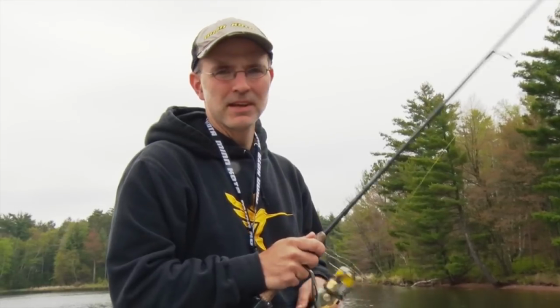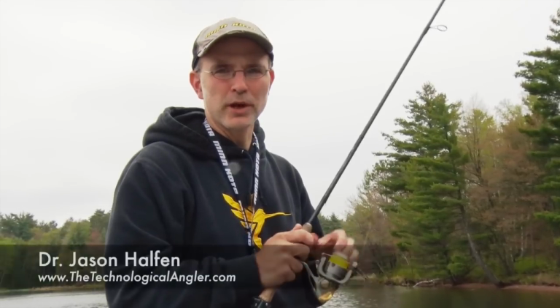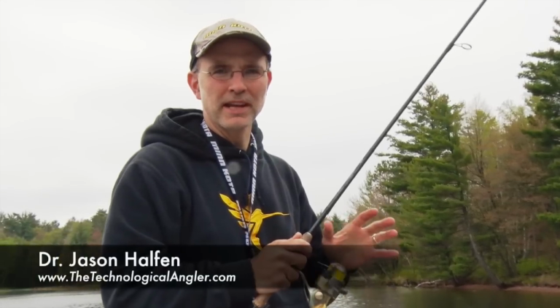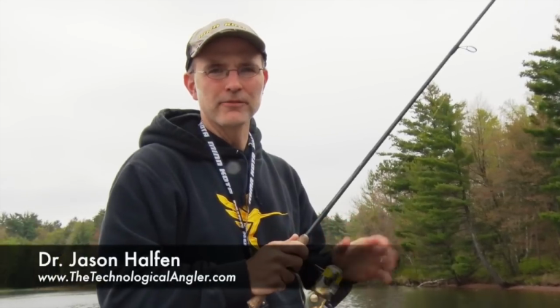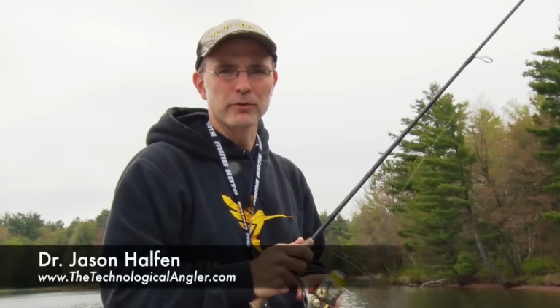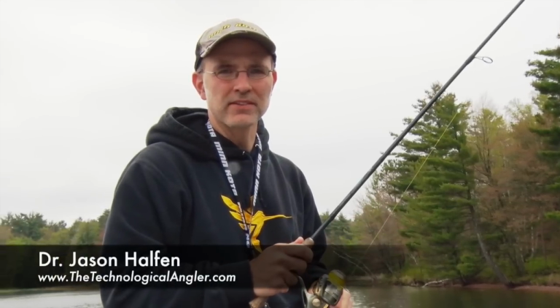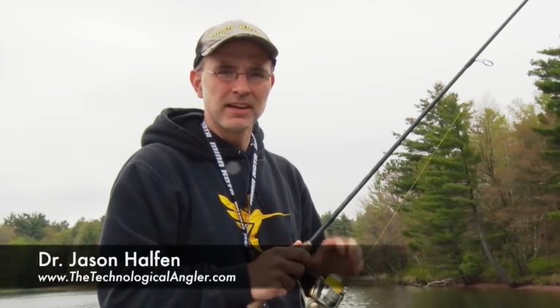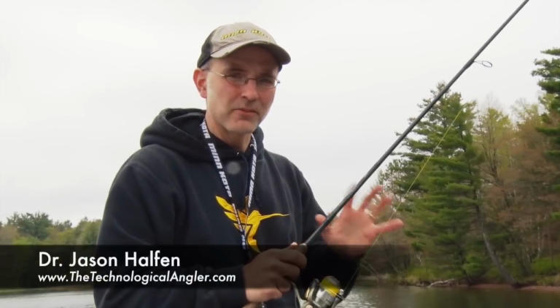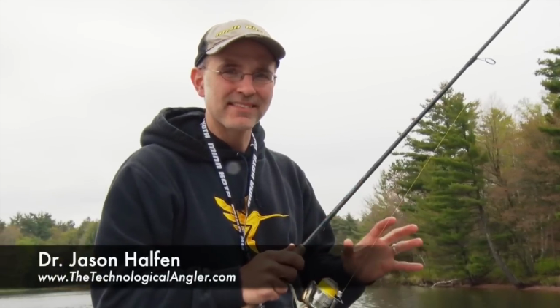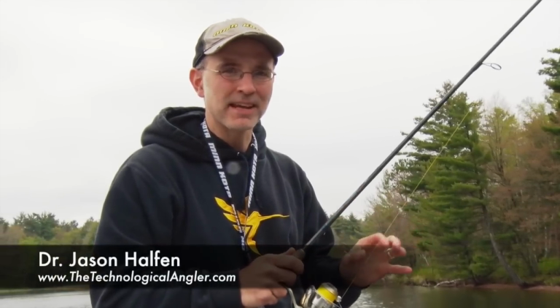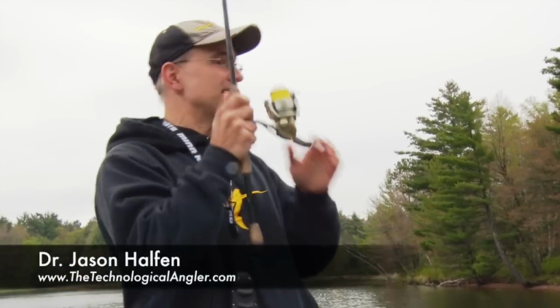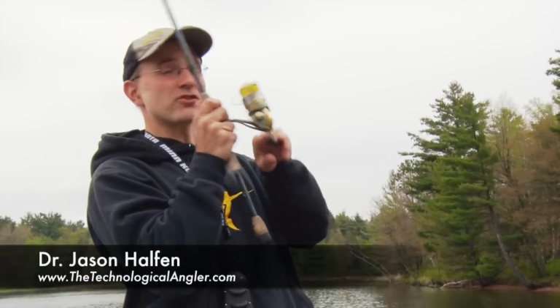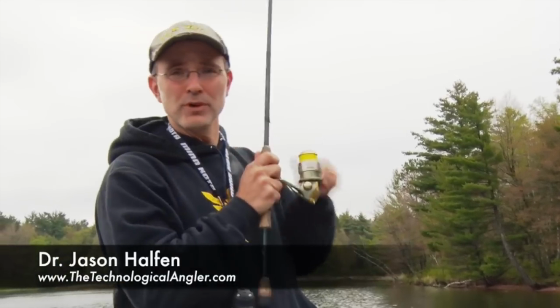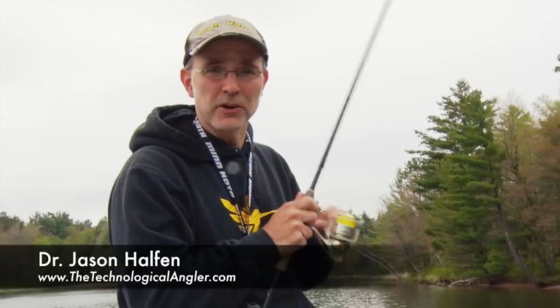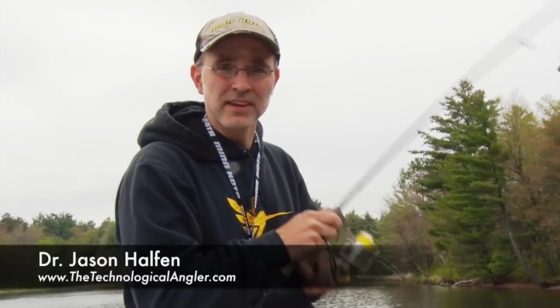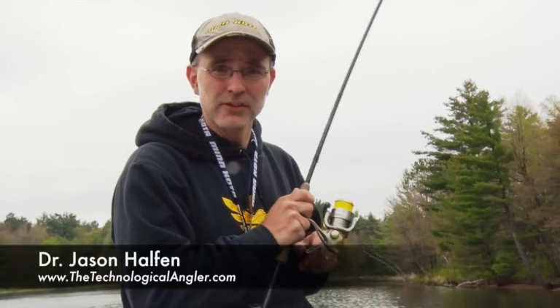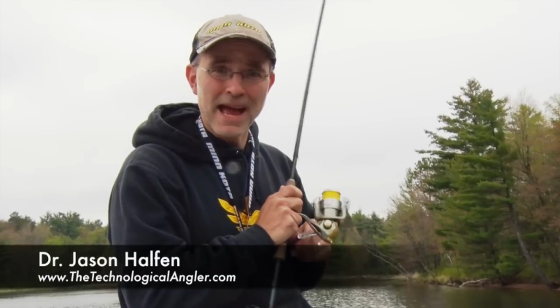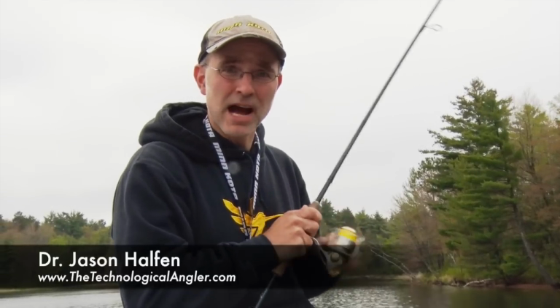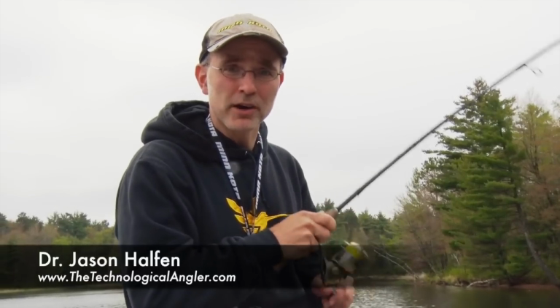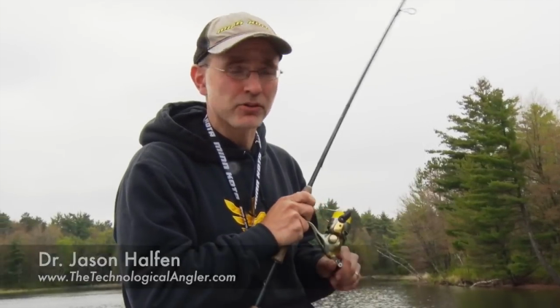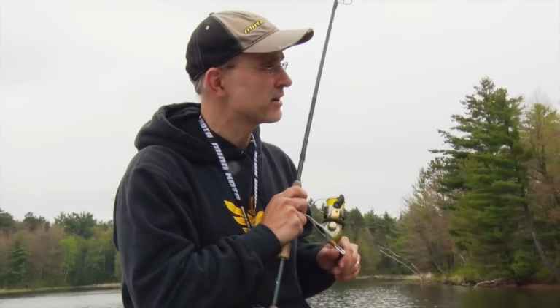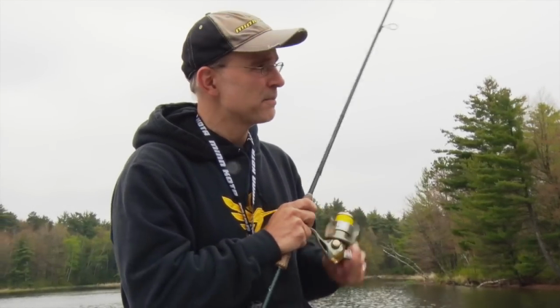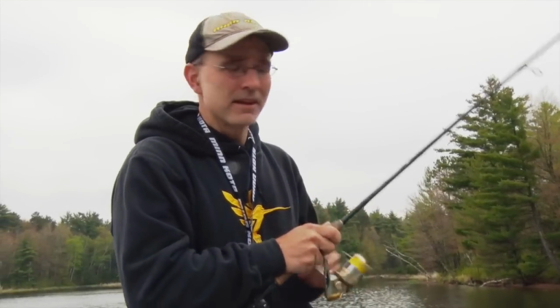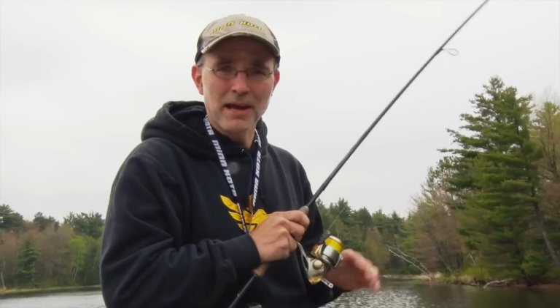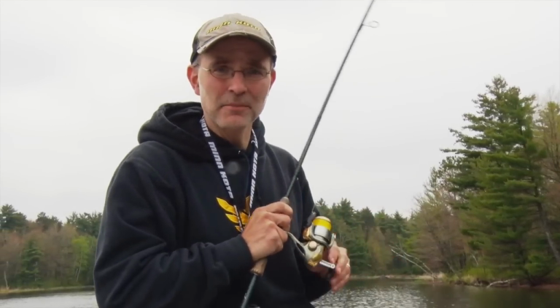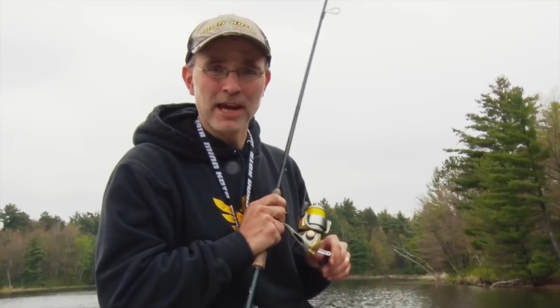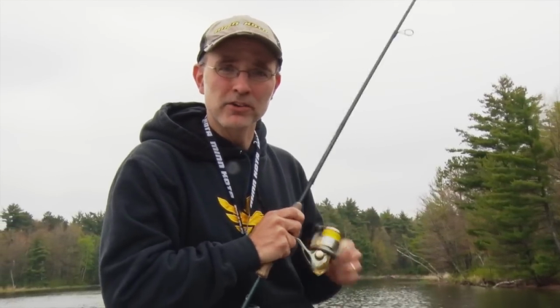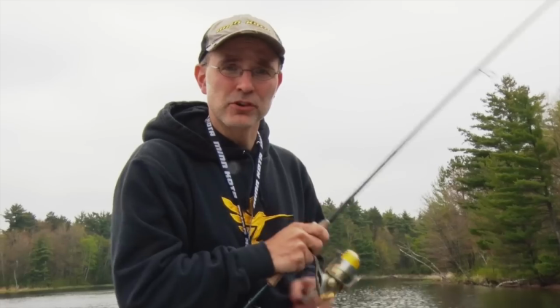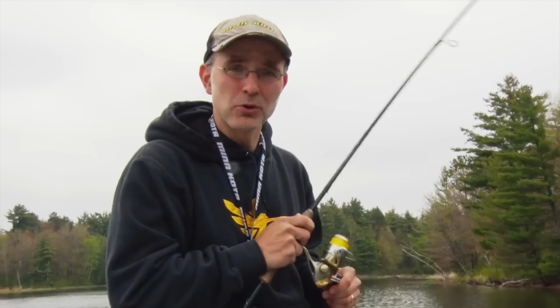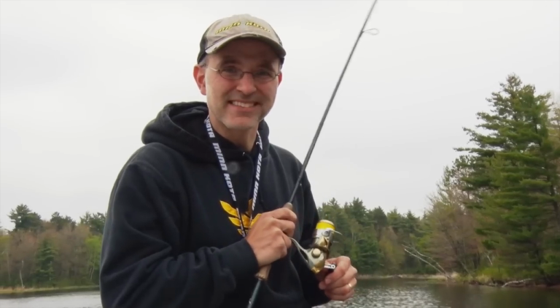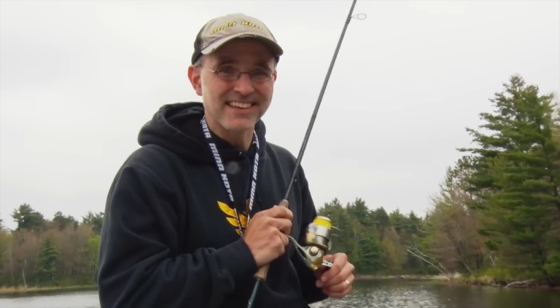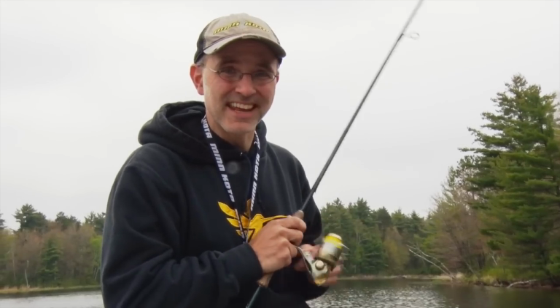Here's a quick update on the bite from northern Wisconsin. Since my last update, the significant change we've experienced is a dramatic drop in water temperature. In my last update we had water temperature in the low to mid 60s, and today